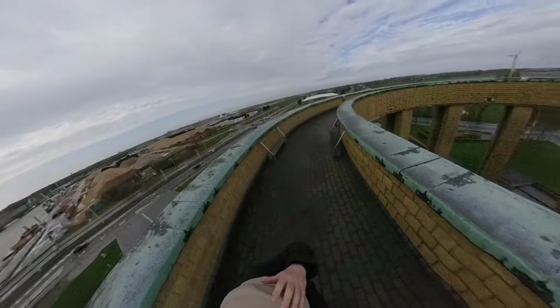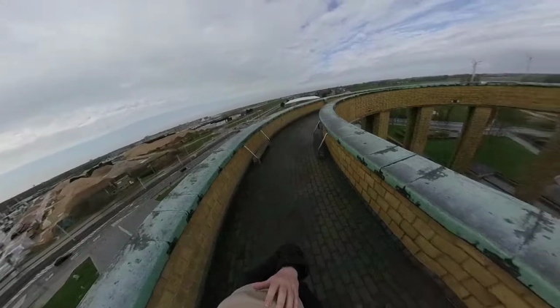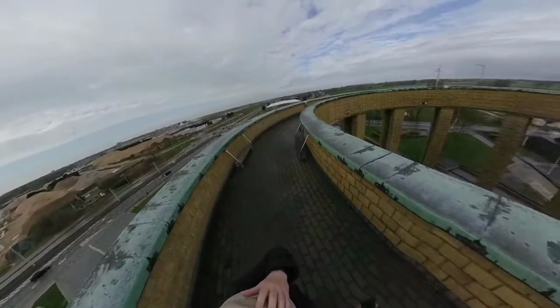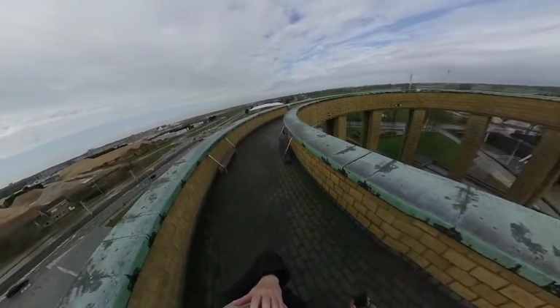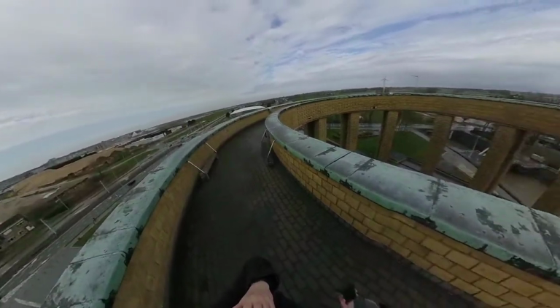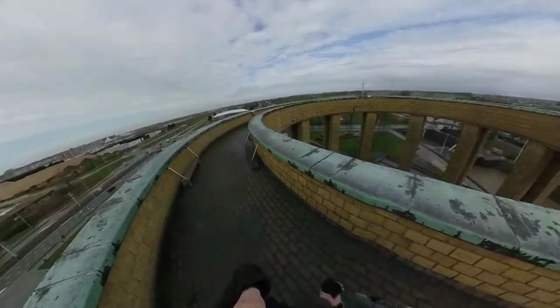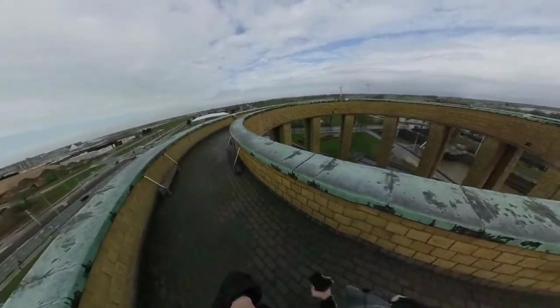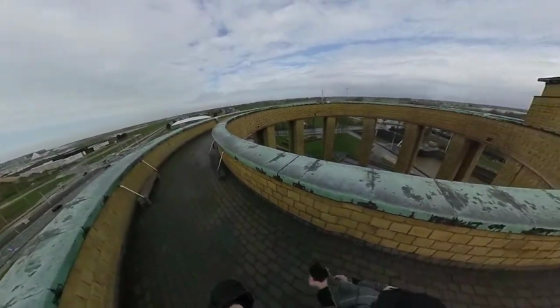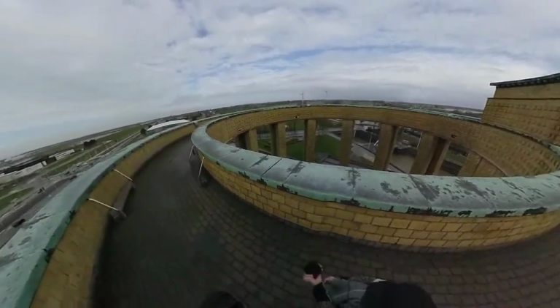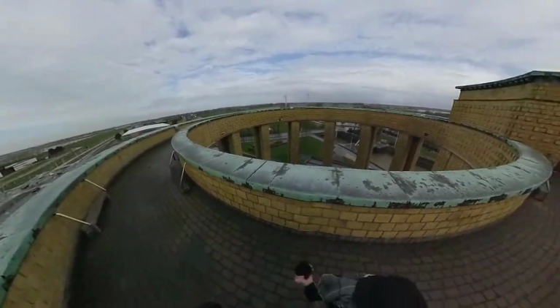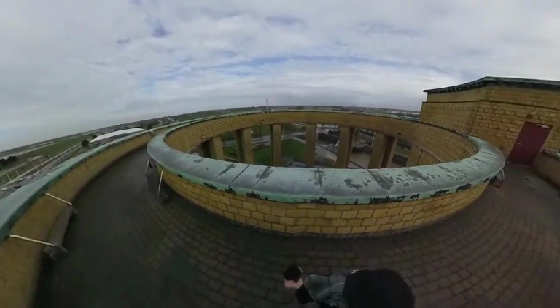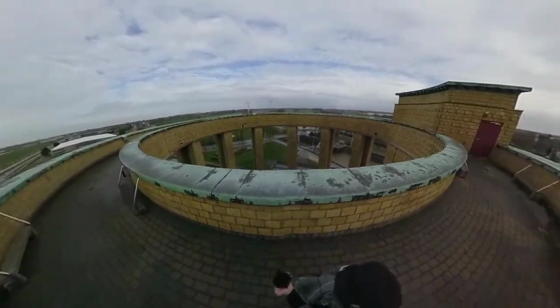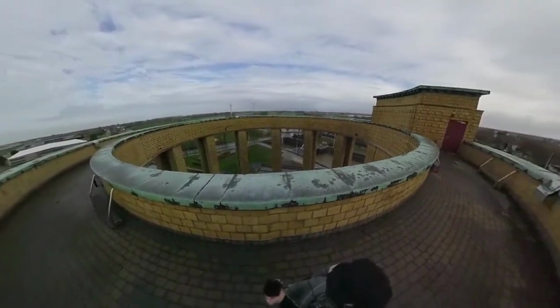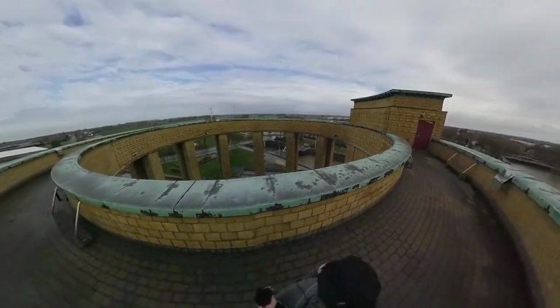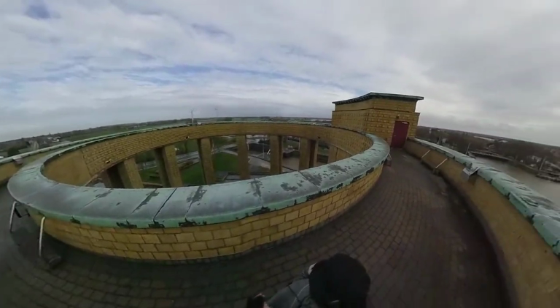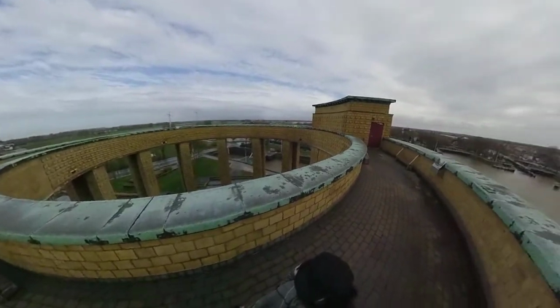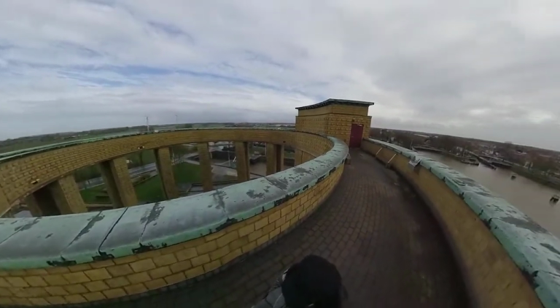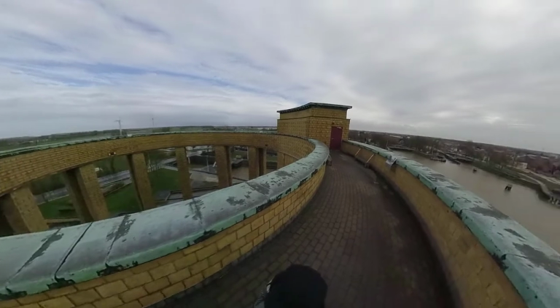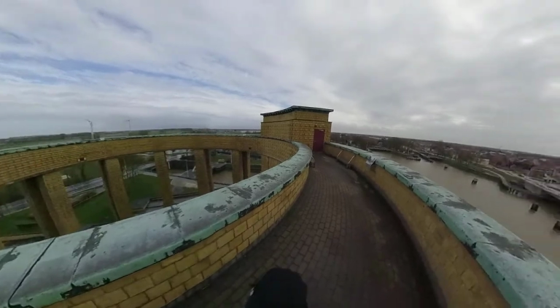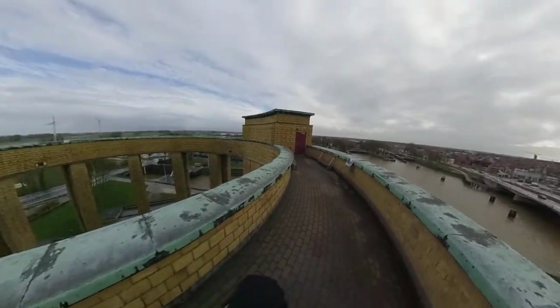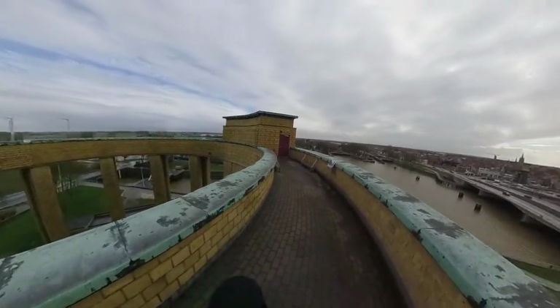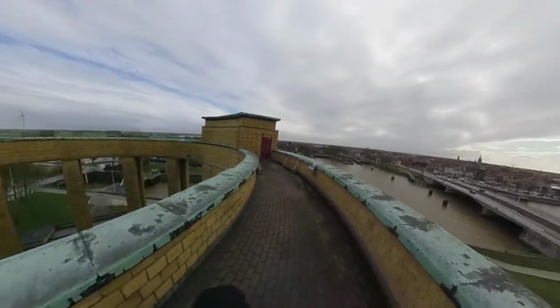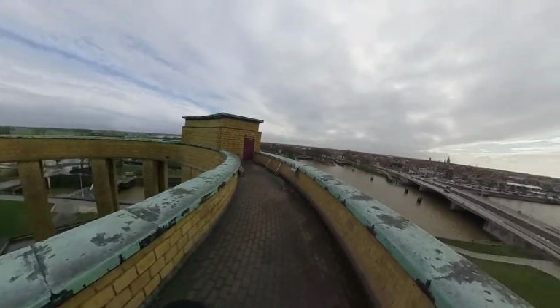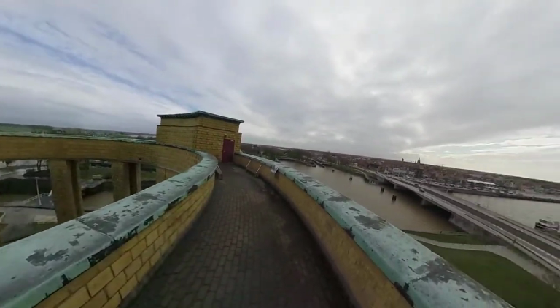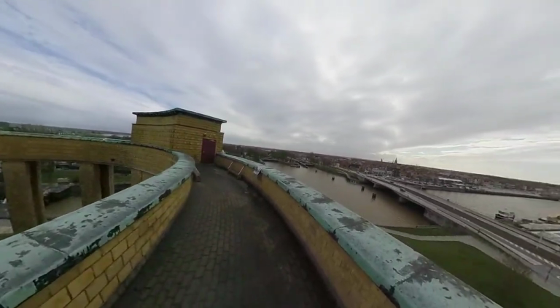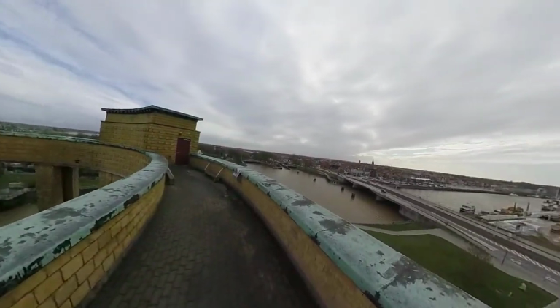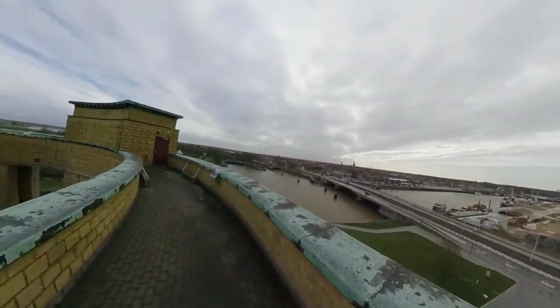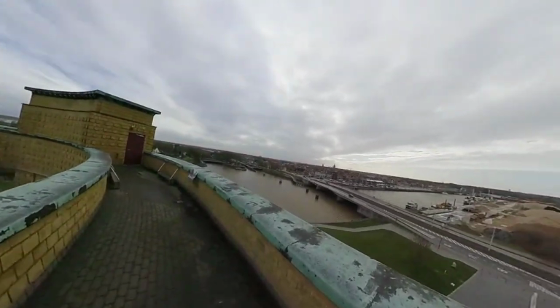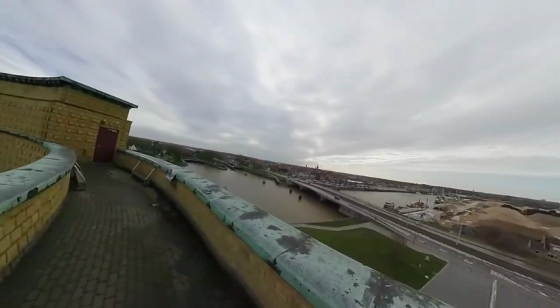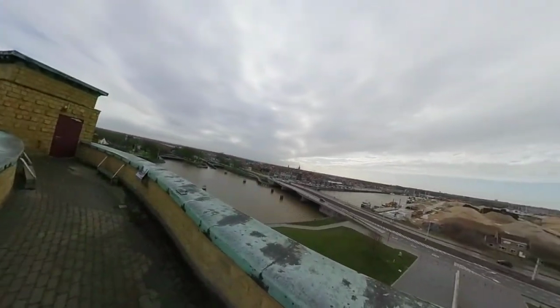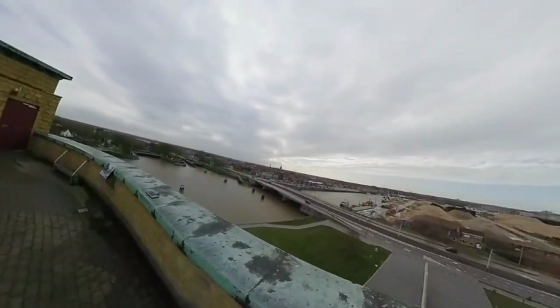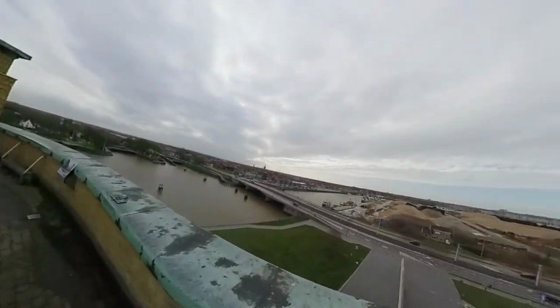Welcome to Neoport. As you can see, we are on top of the King Albert Museum, which gives us a stunning view over the landscape here.